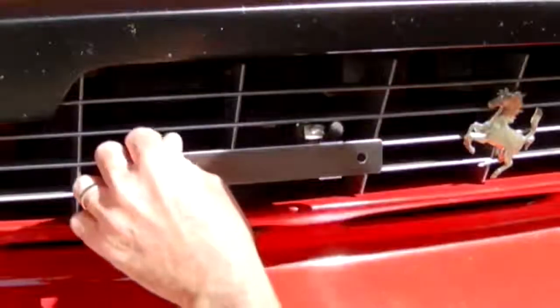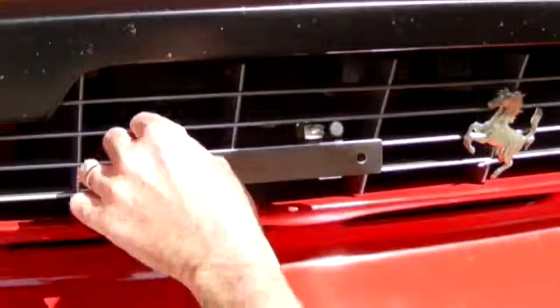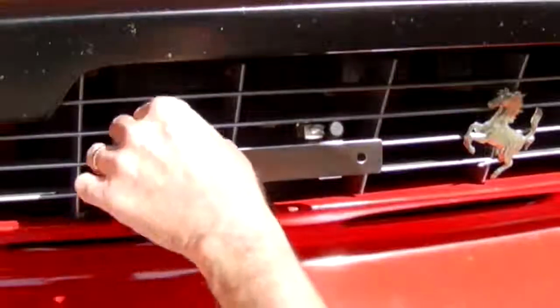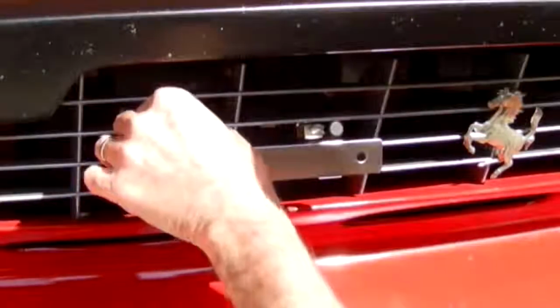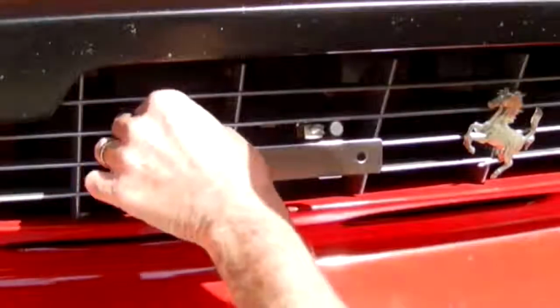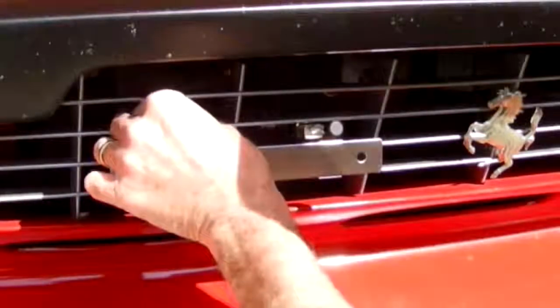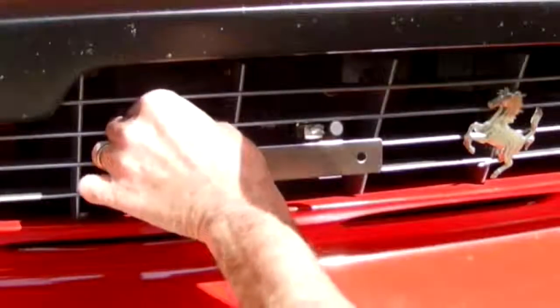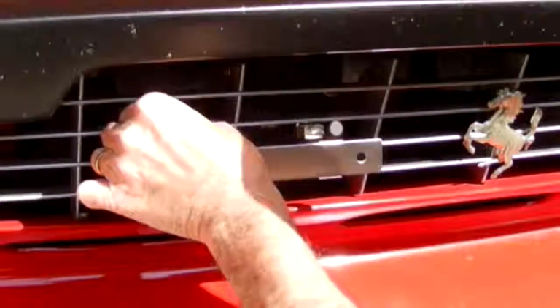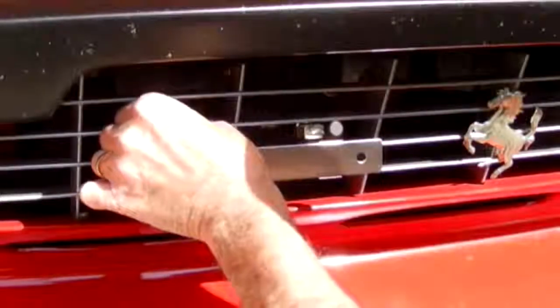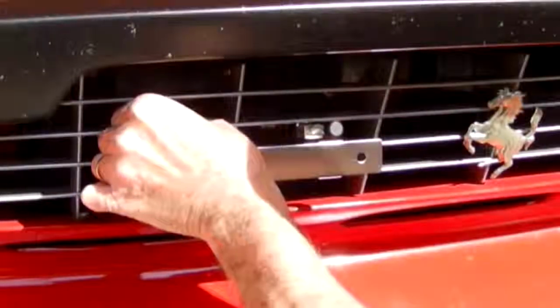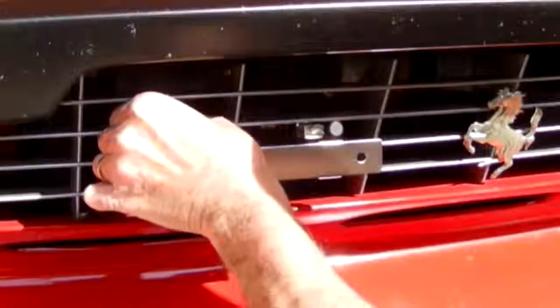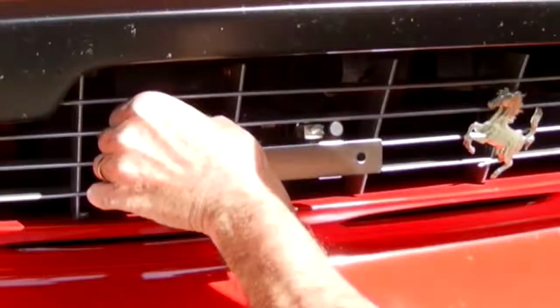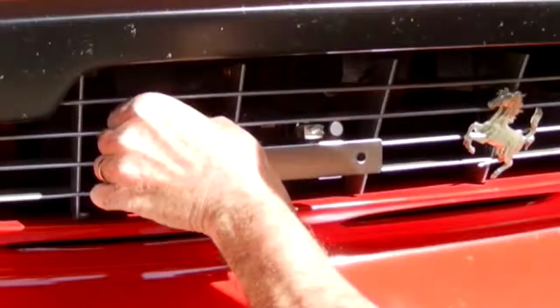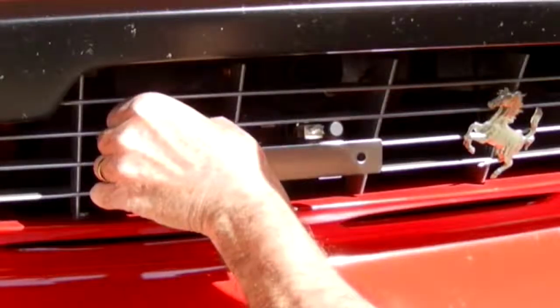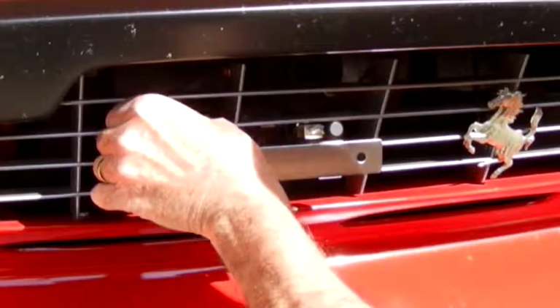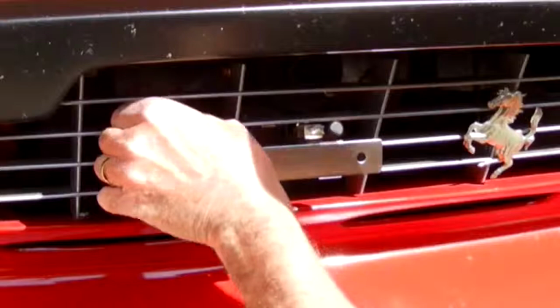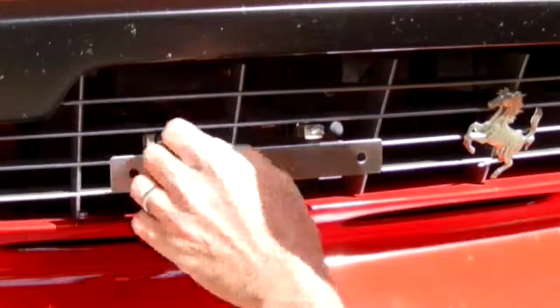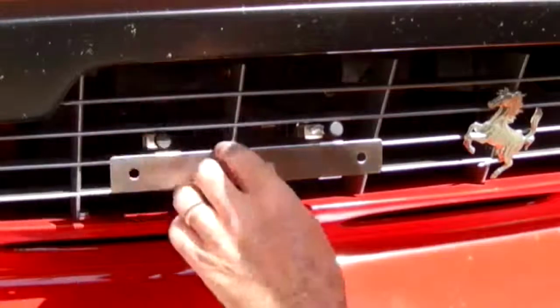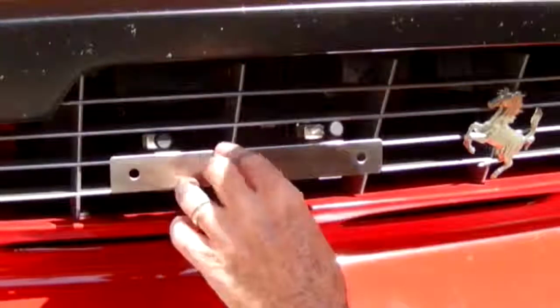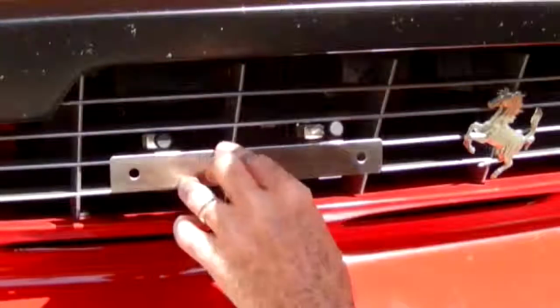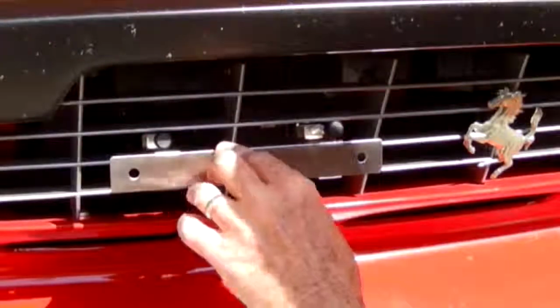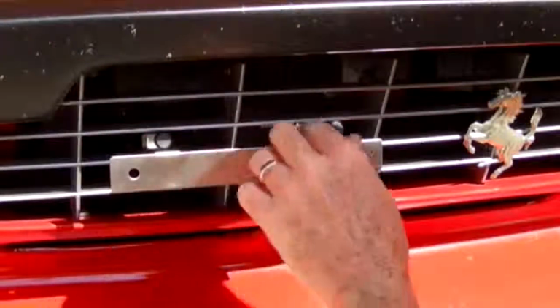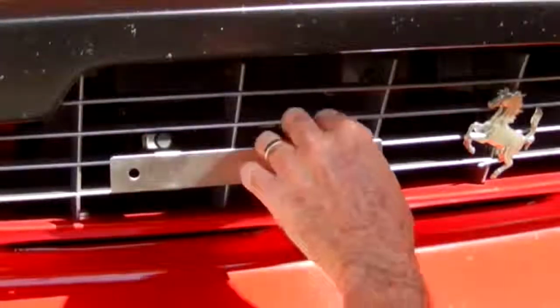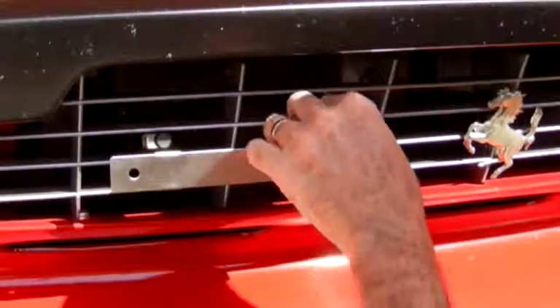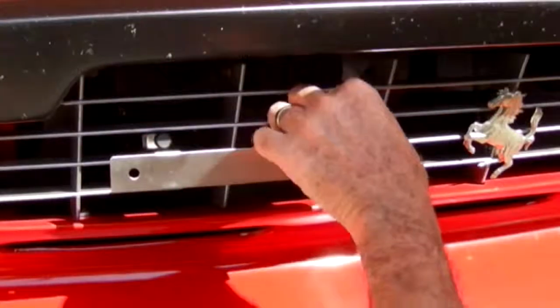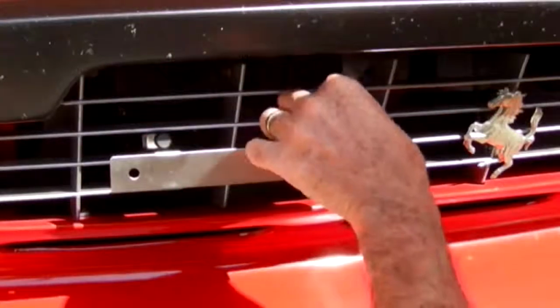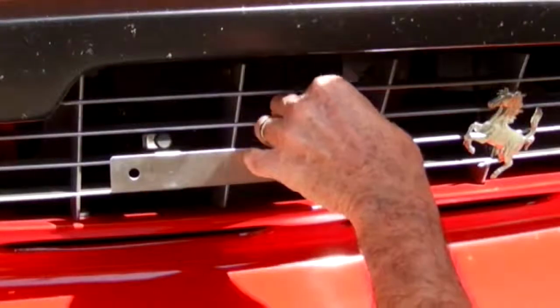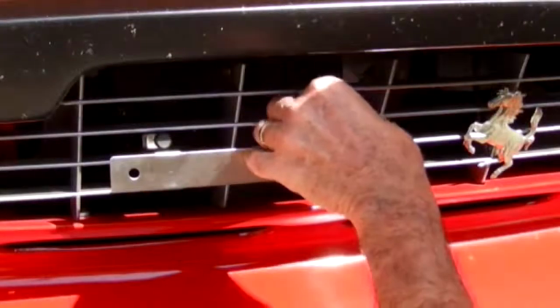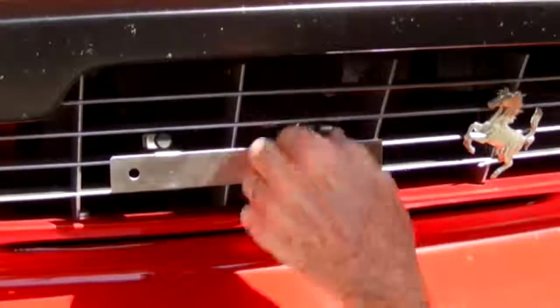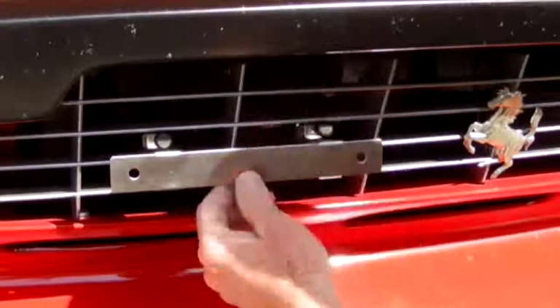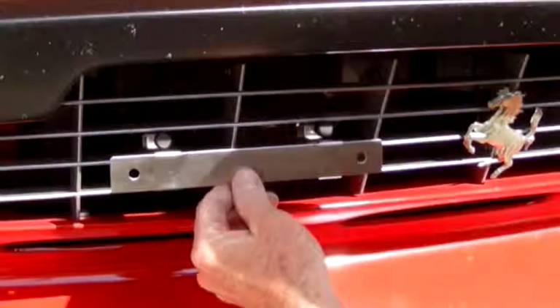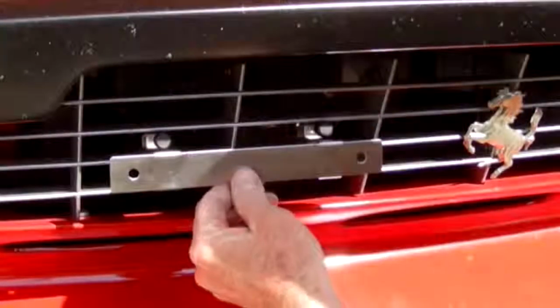Depress the knob and rotate the red tipped hook downward to hook behind the grill. And that's it.